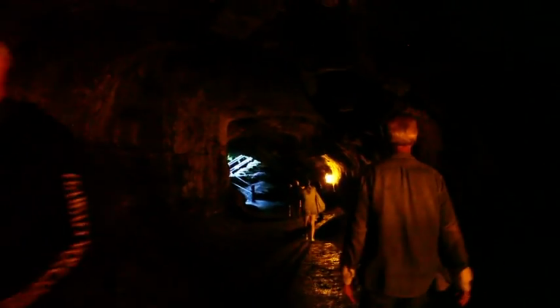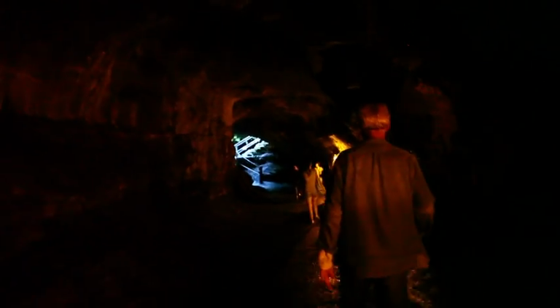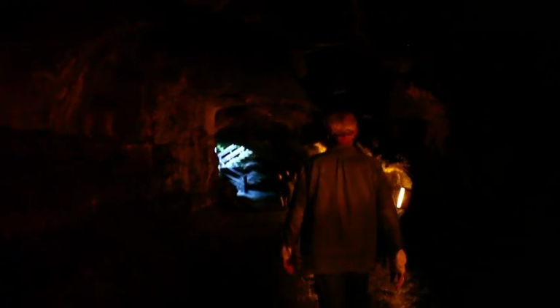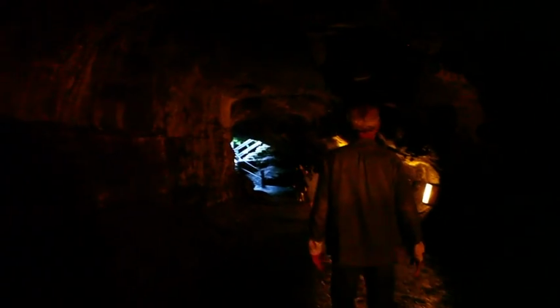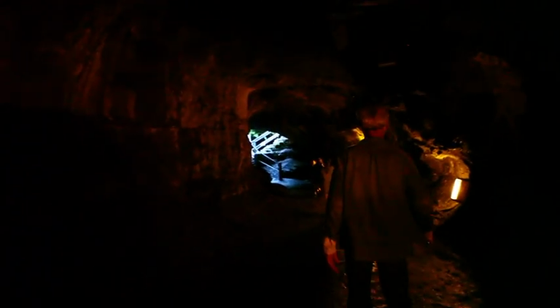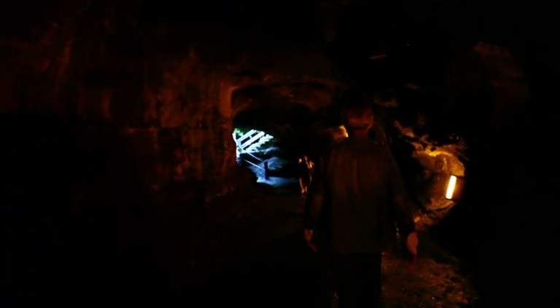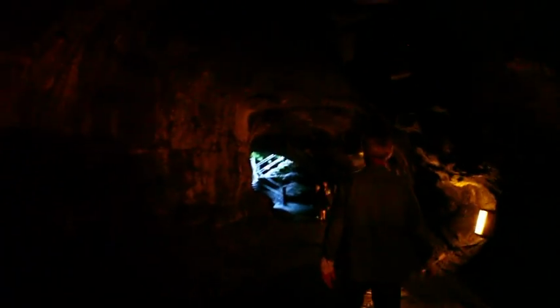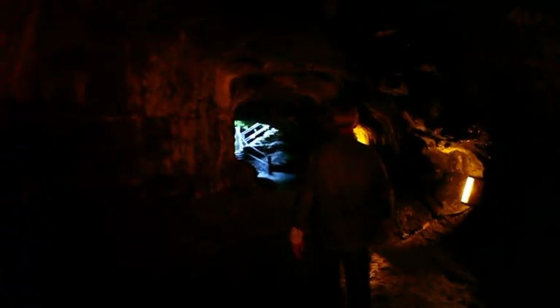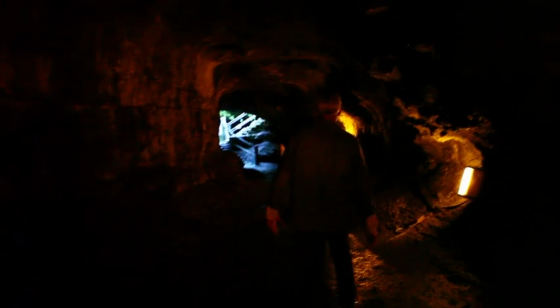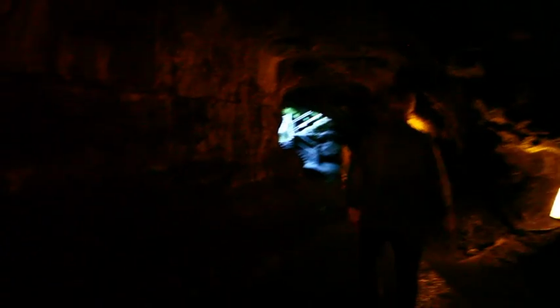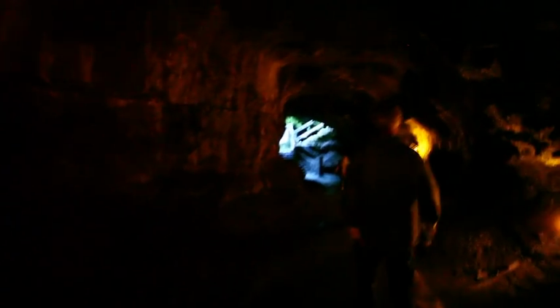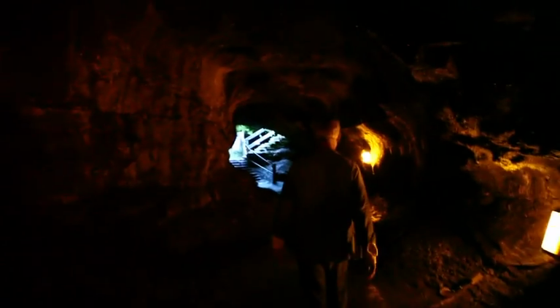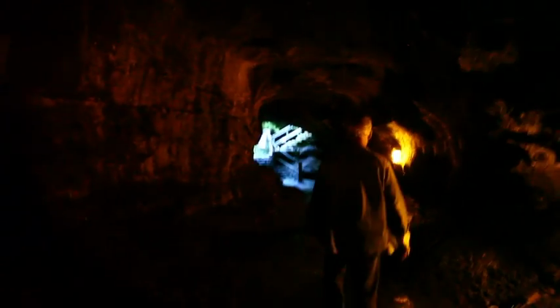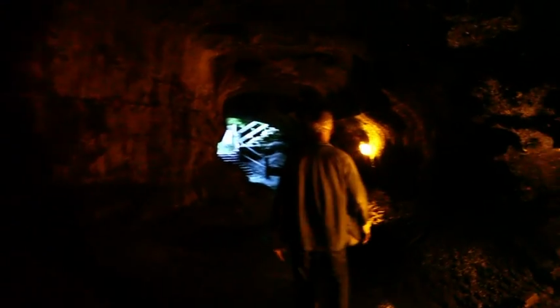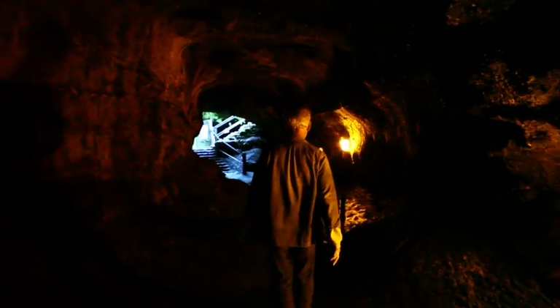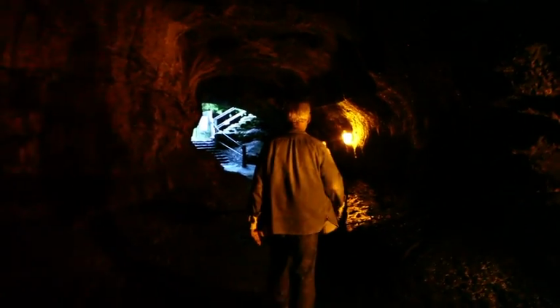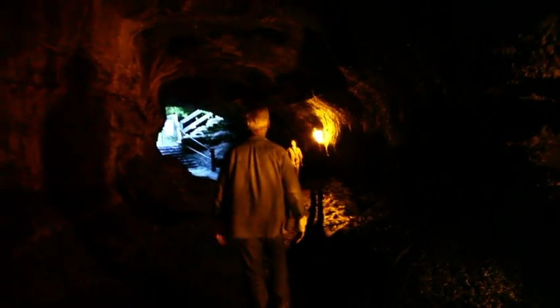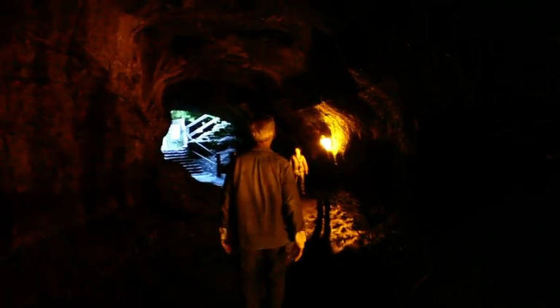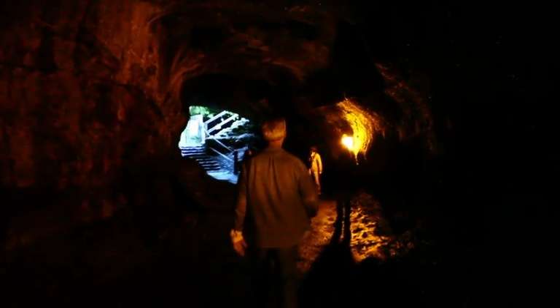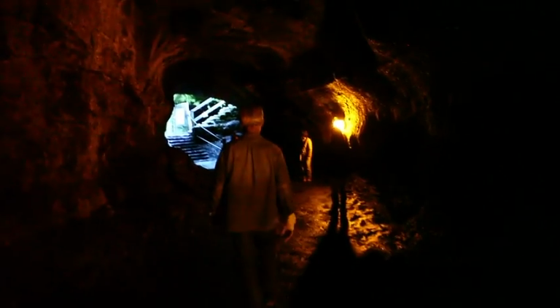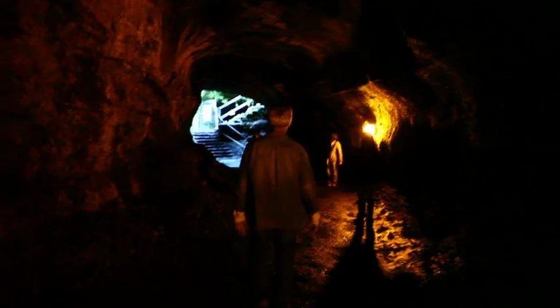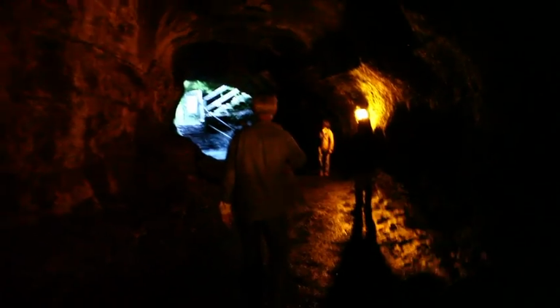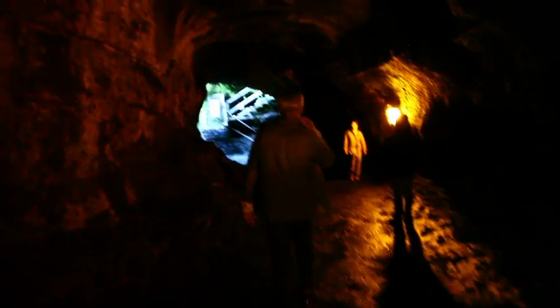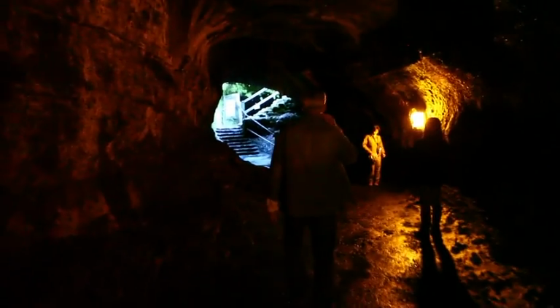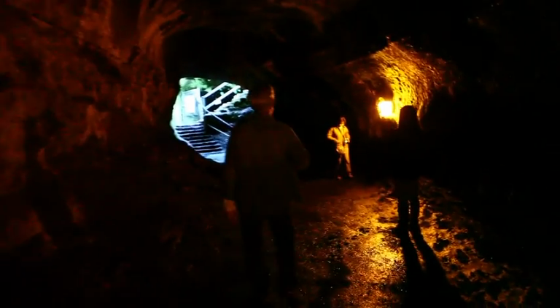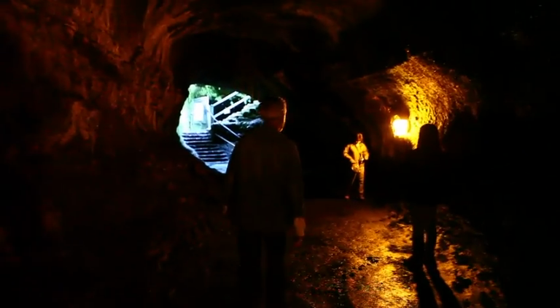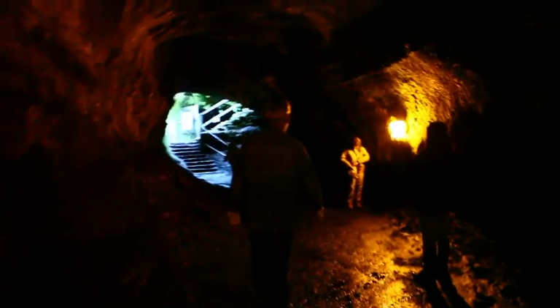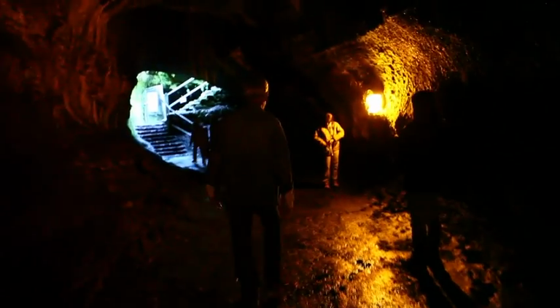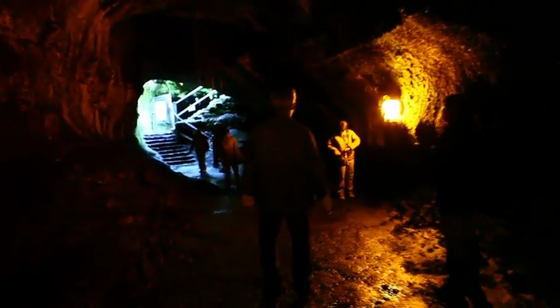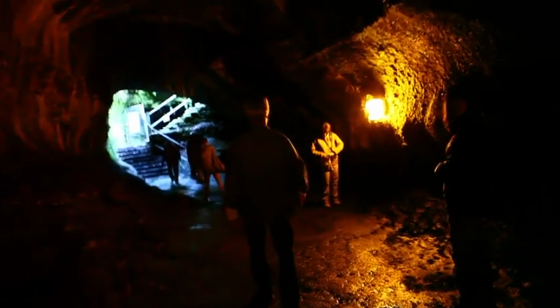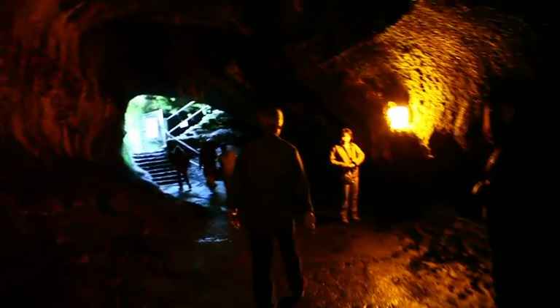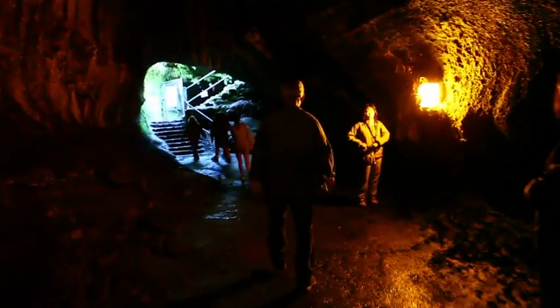If a lava flow cools so fast, how can it flow all the way down to Hilo and keep its heat? It can't — and that's where lava tubes are so critically important. They let the lava keep its heat and travel huge distances, and that's how you build up an island this big and a mountain as large as Mauna Loa.